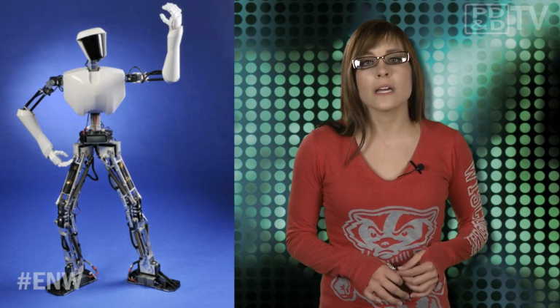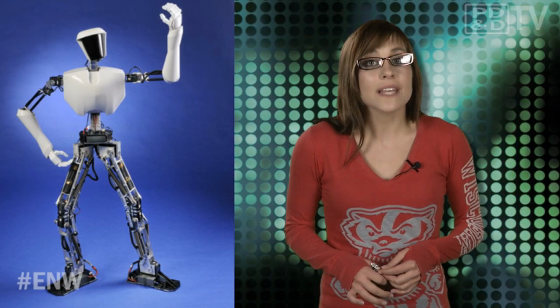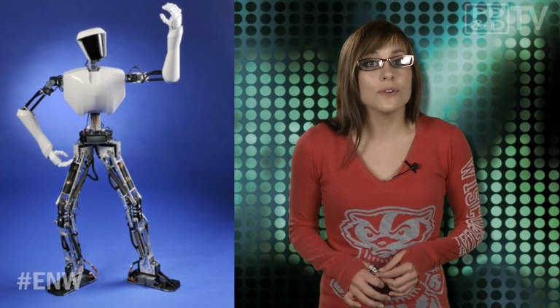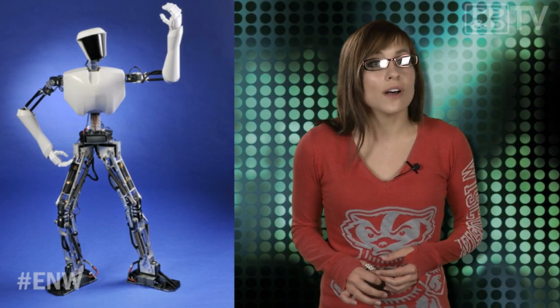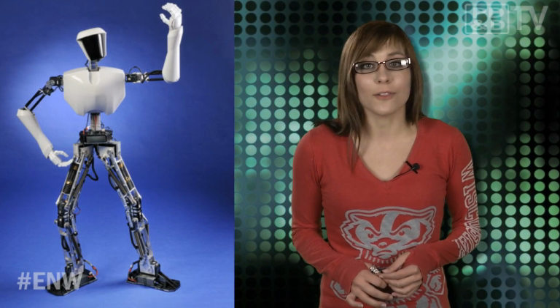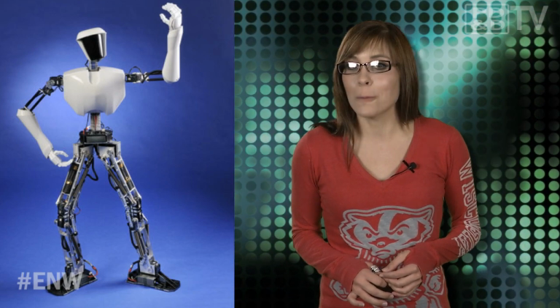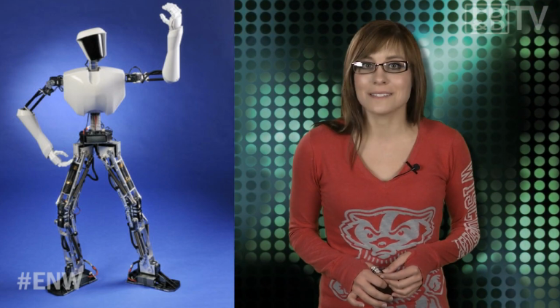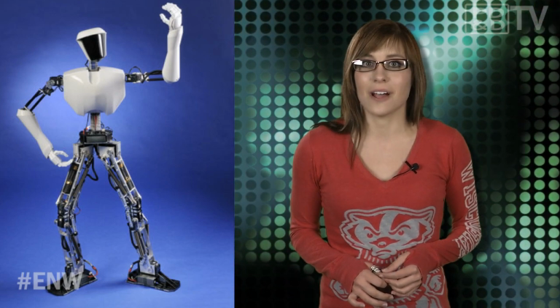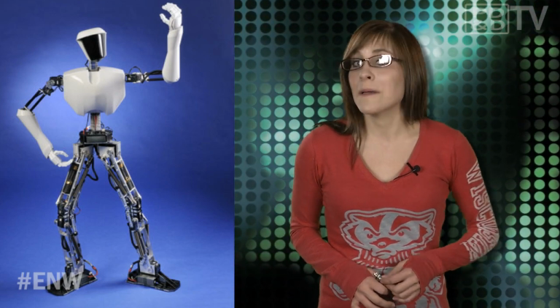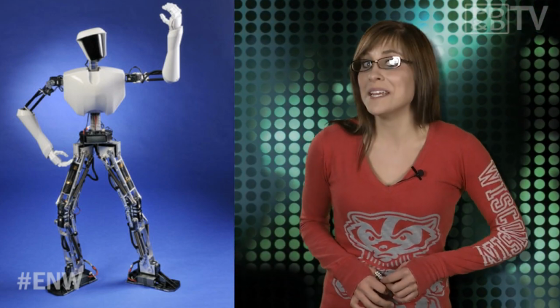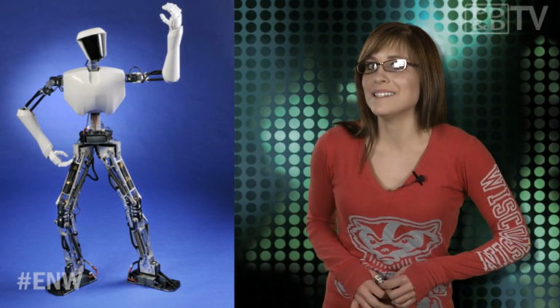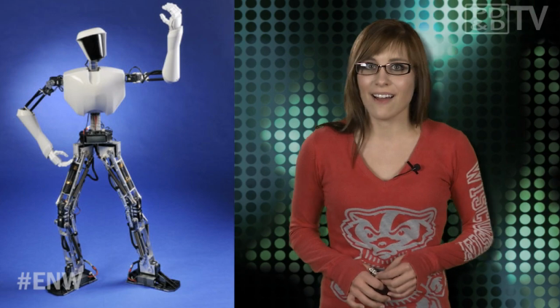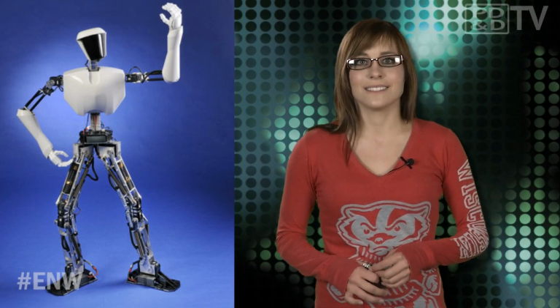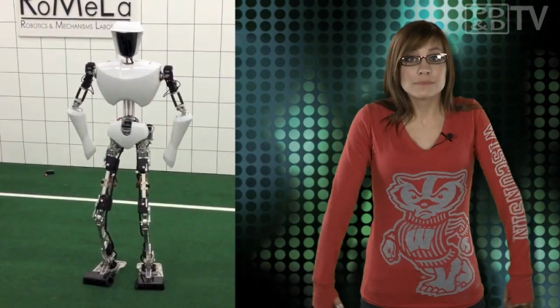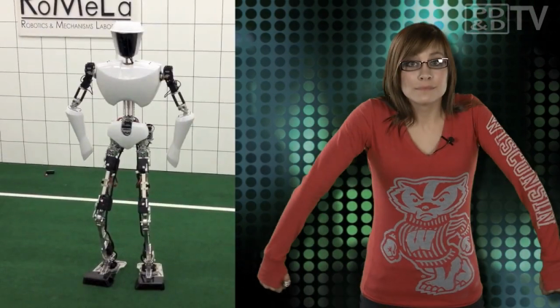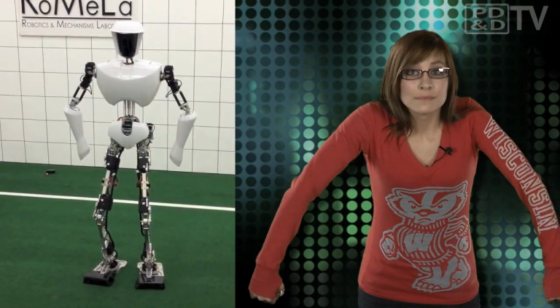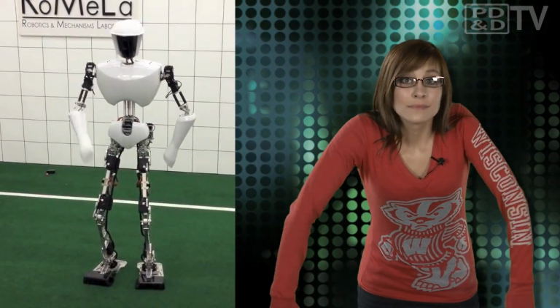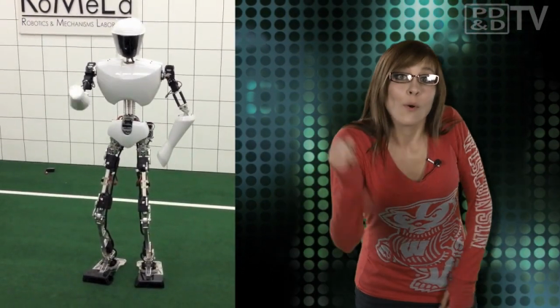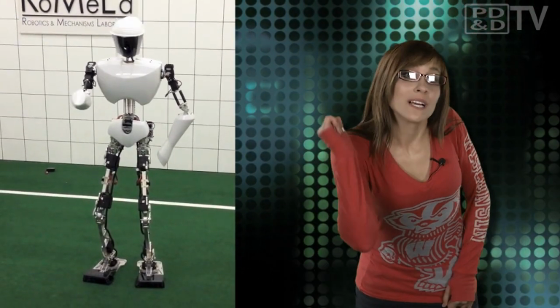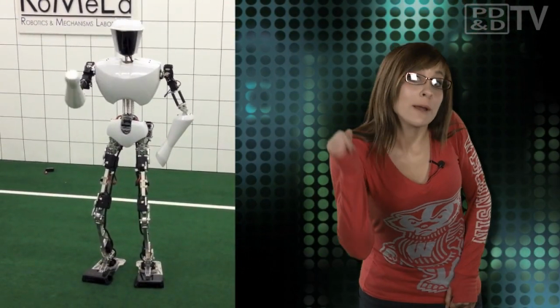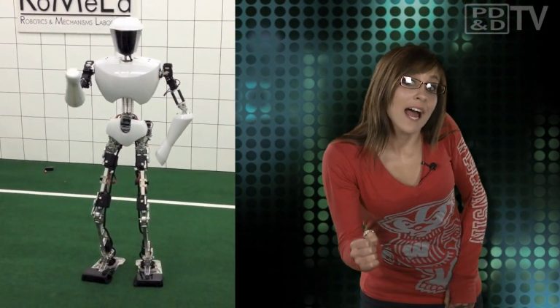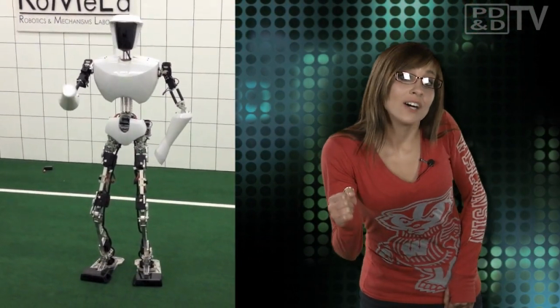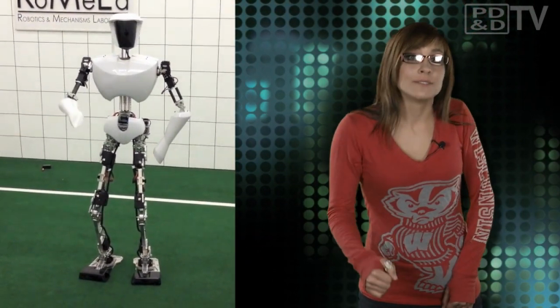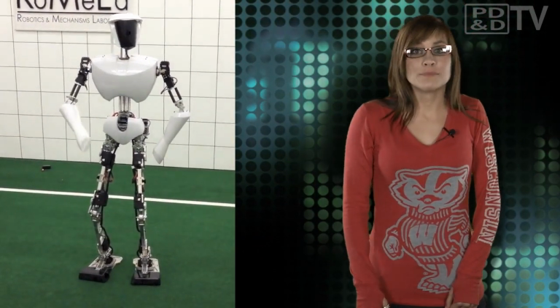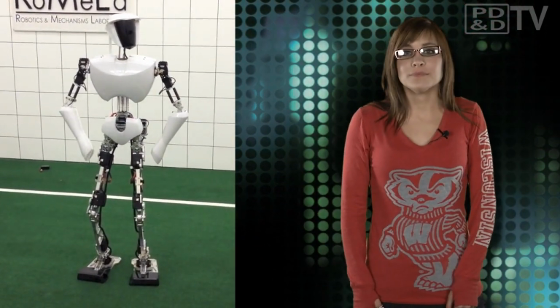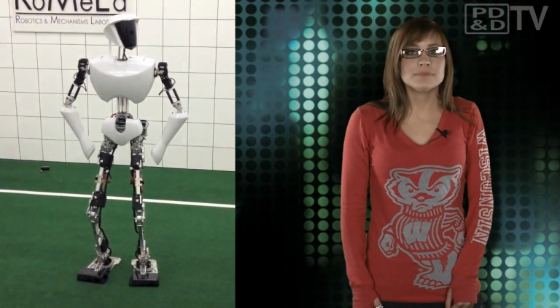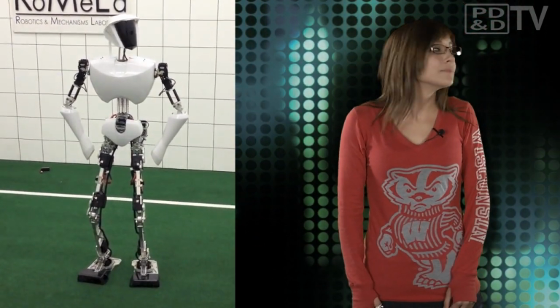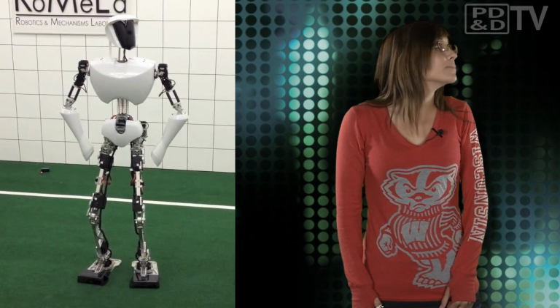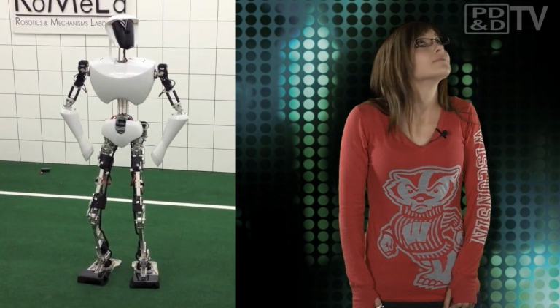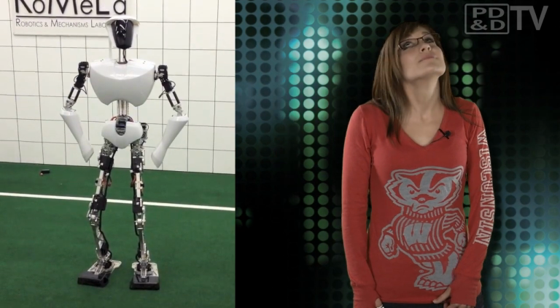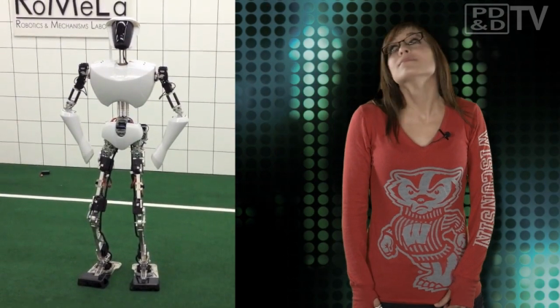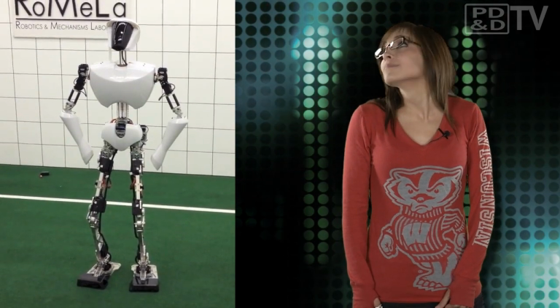Such exciting news calls for a little robotic dance-off, PD&D Style. Gangnam Style.